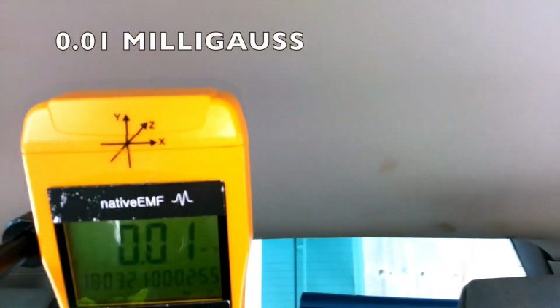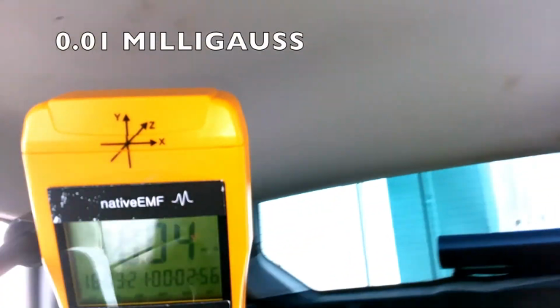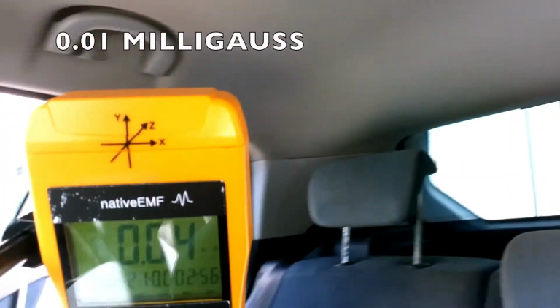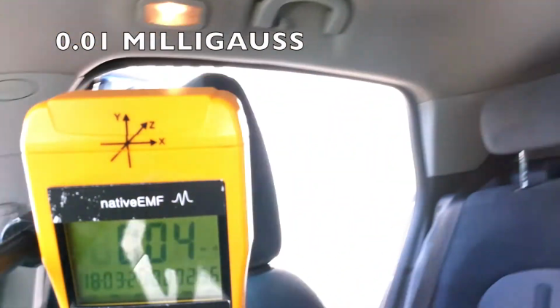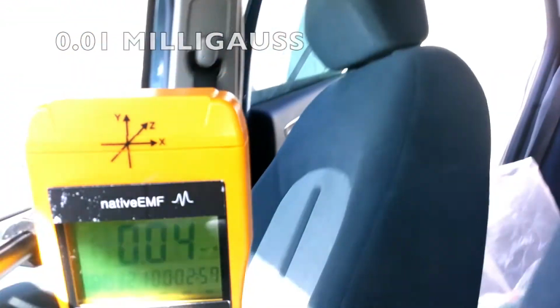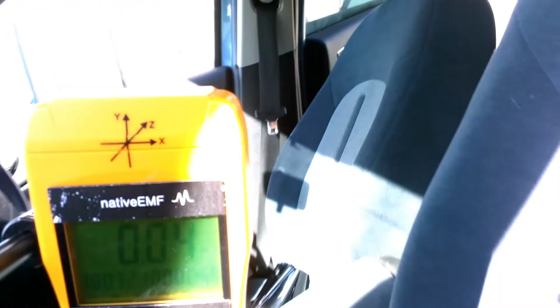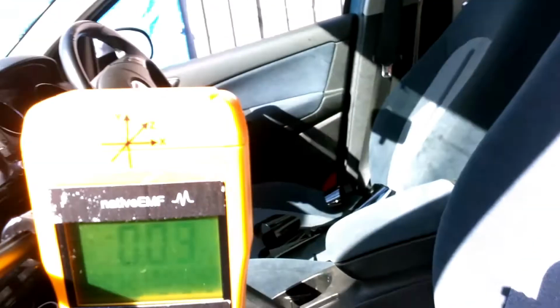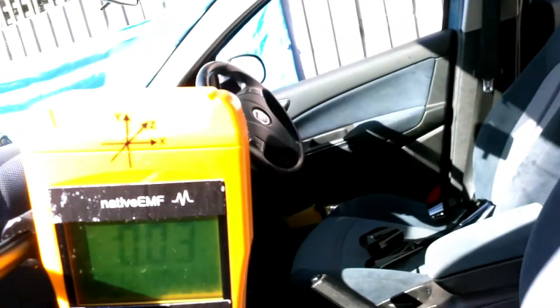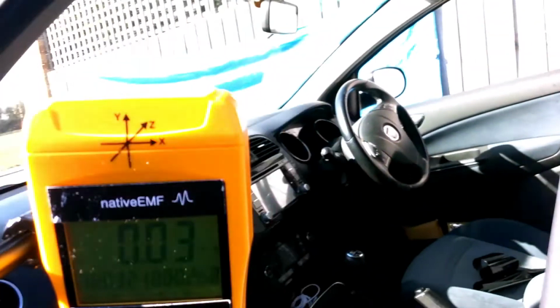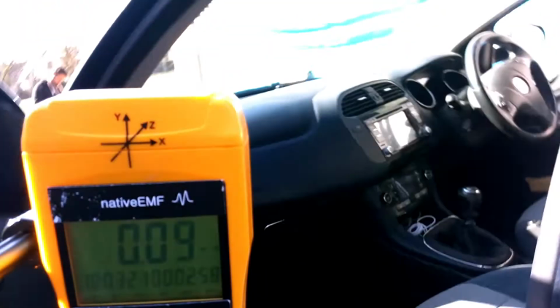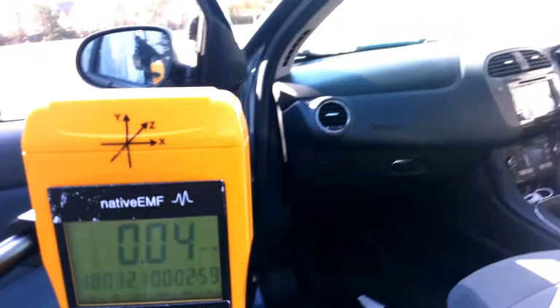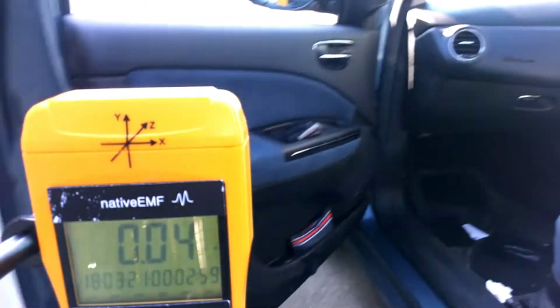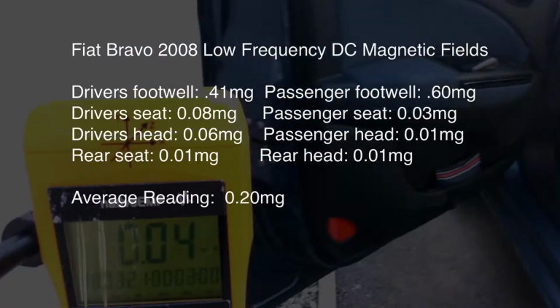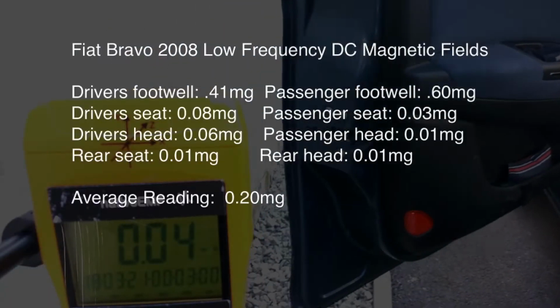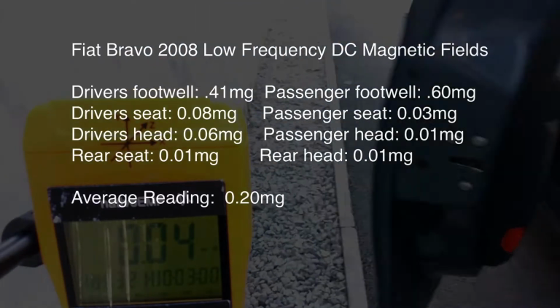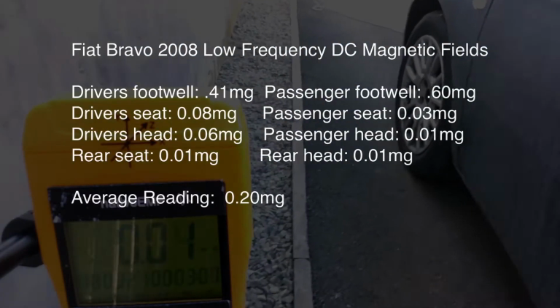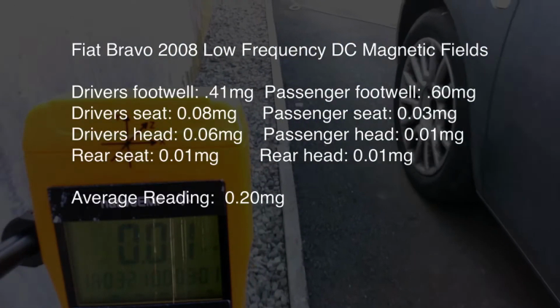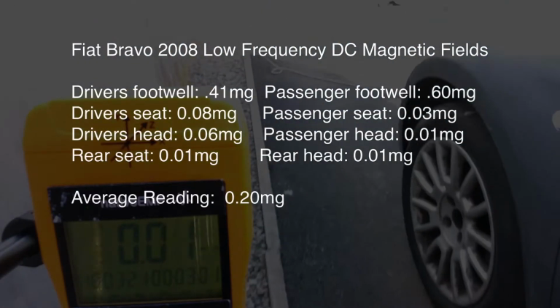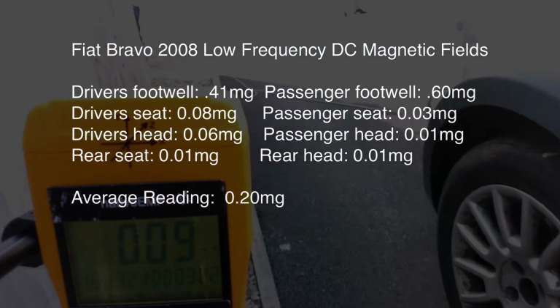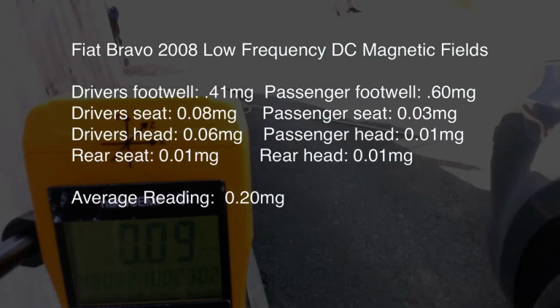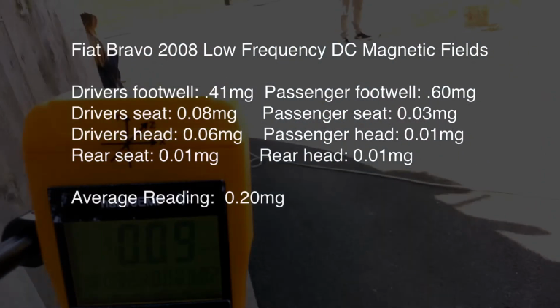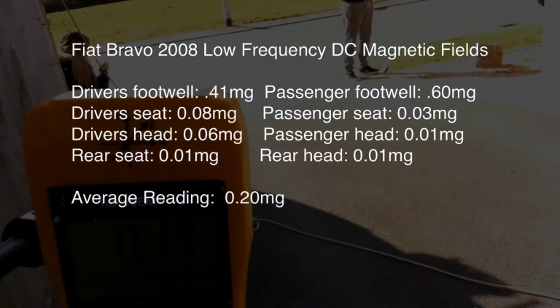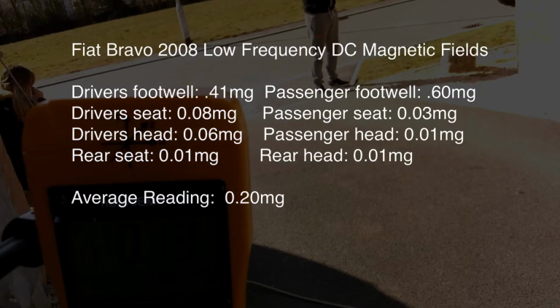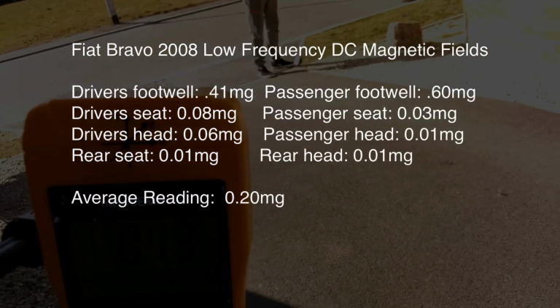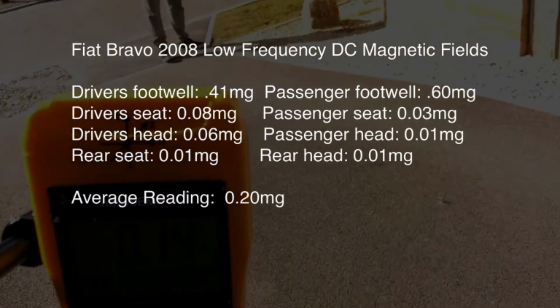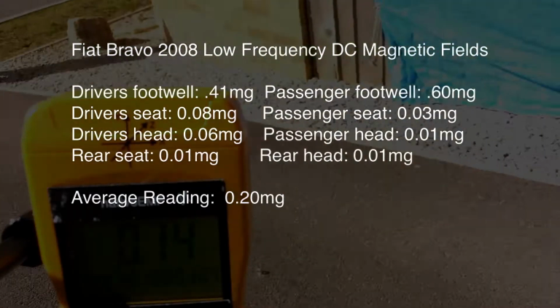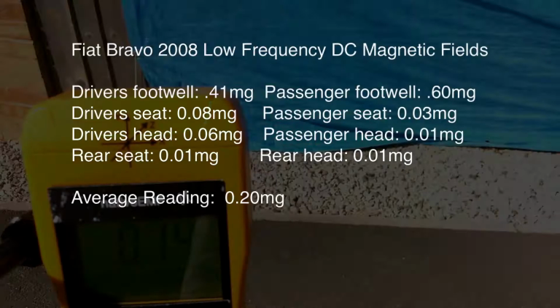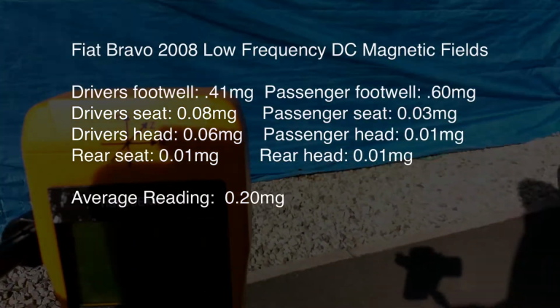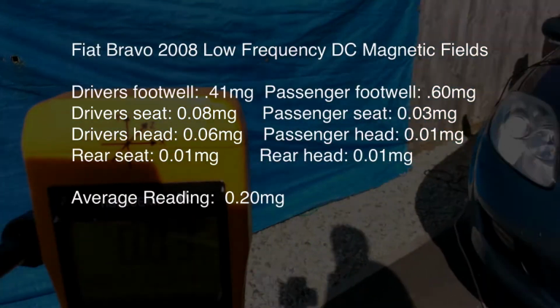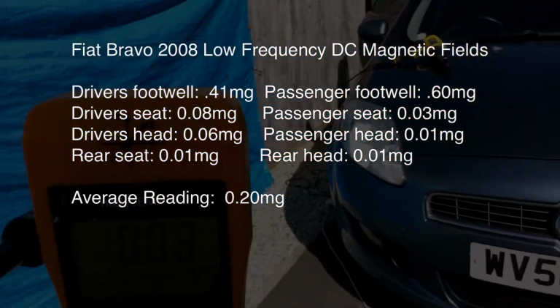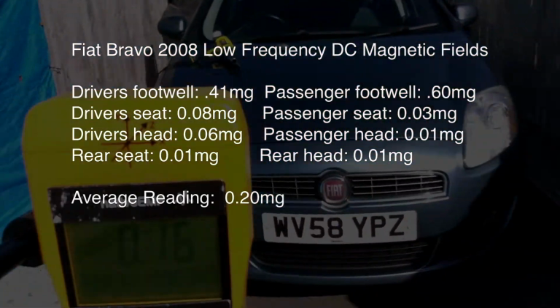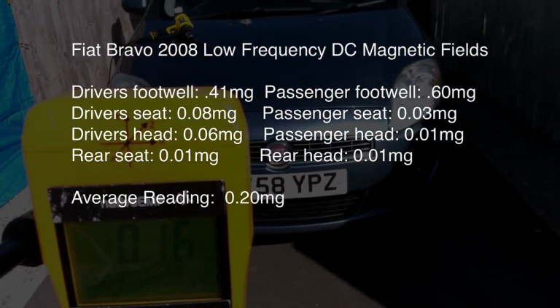So overall, the 2008 Fiat Bravo had very low, low-frequency direct-current magnetic field readings at an average of 0.20 milligauss.